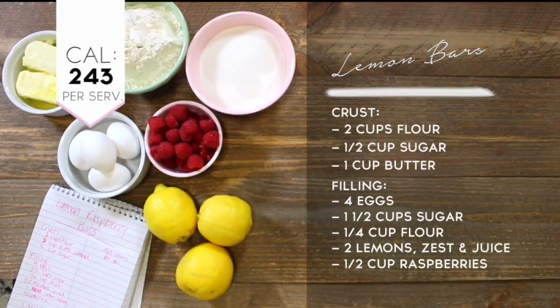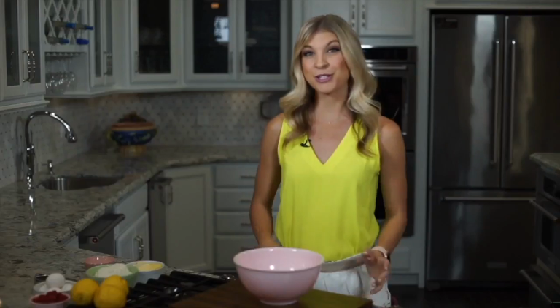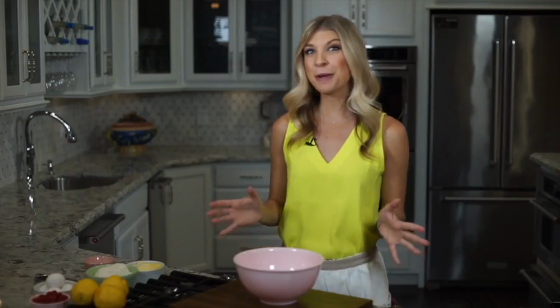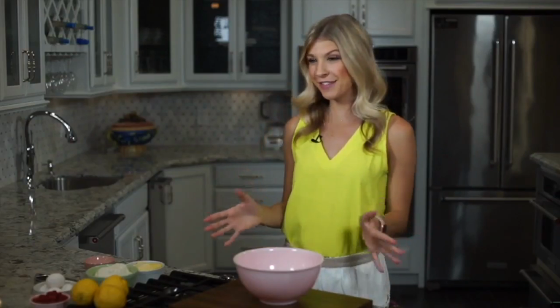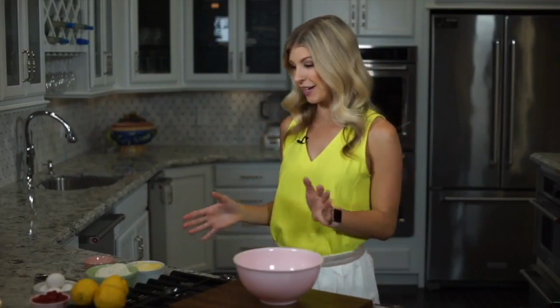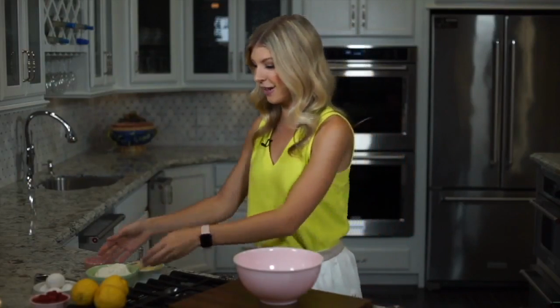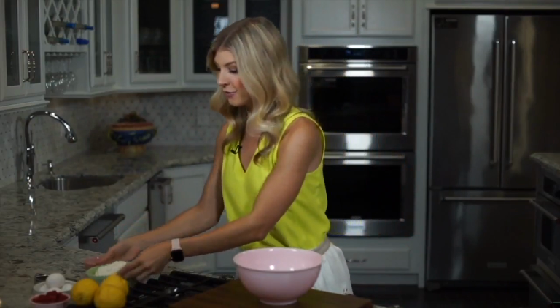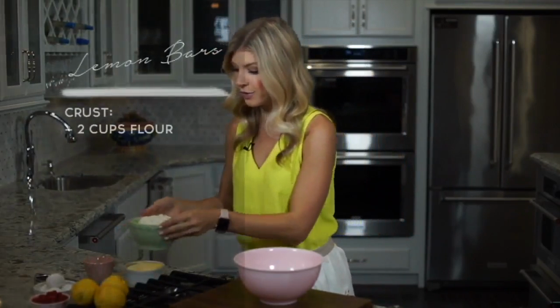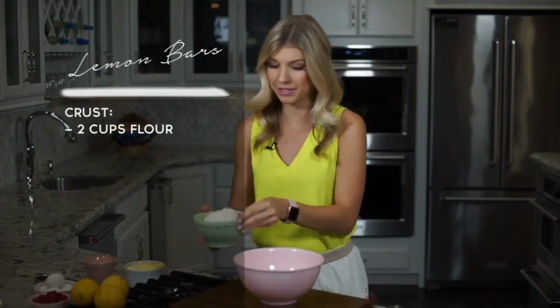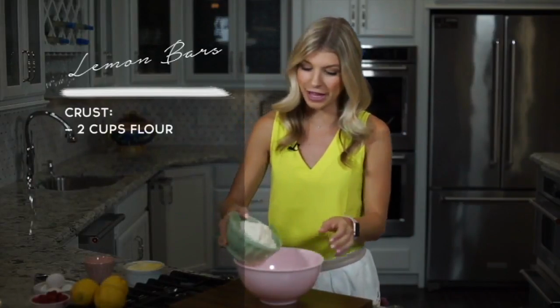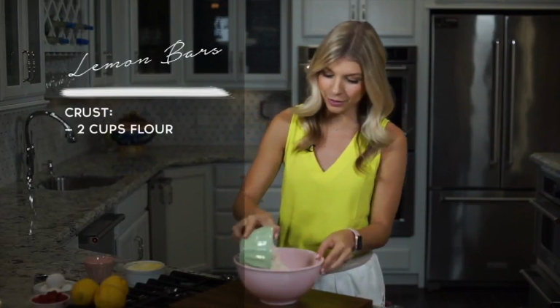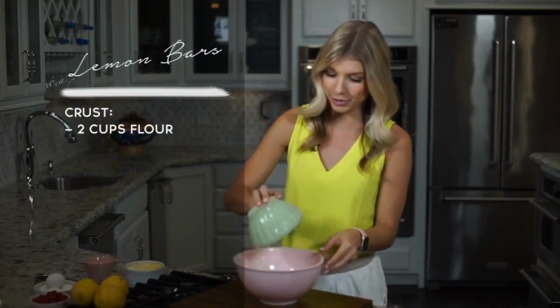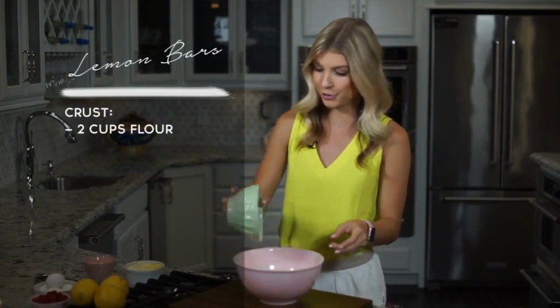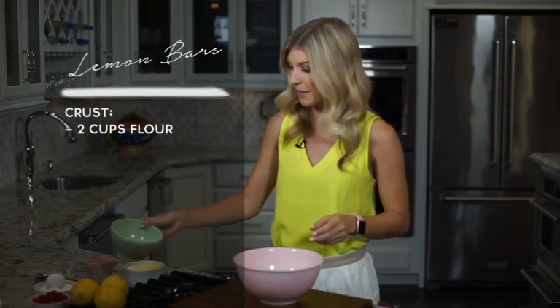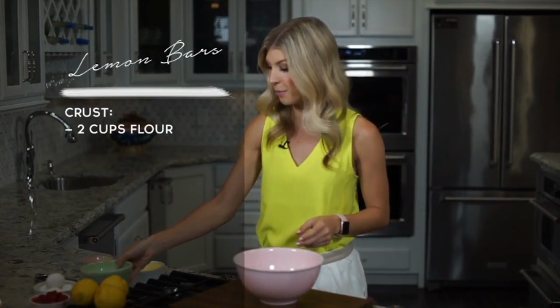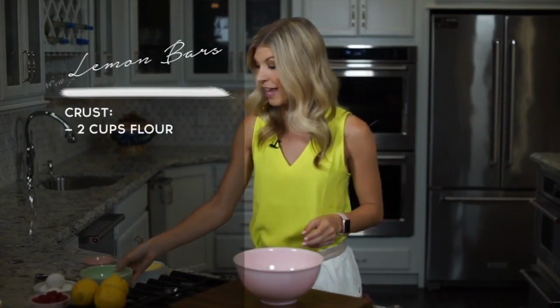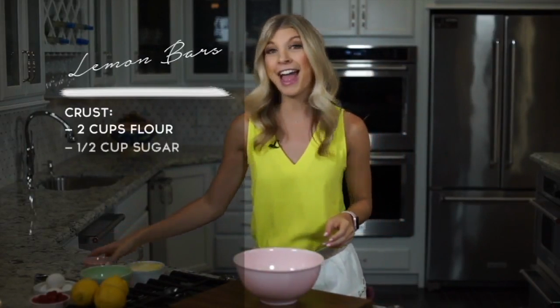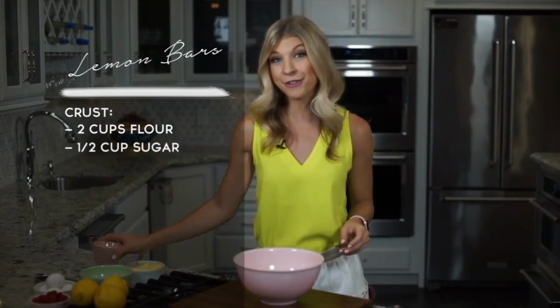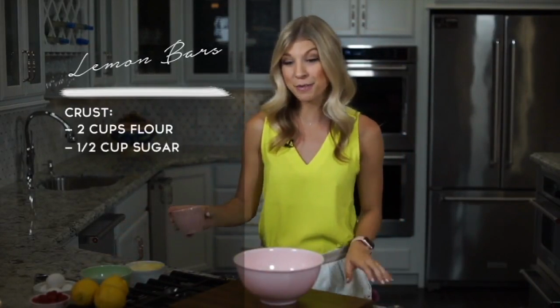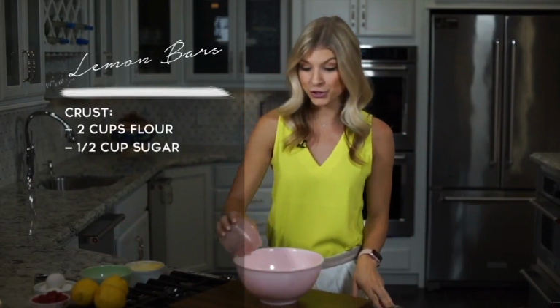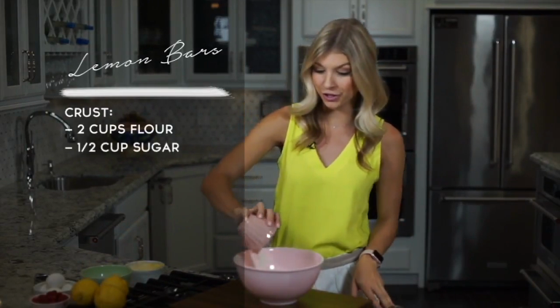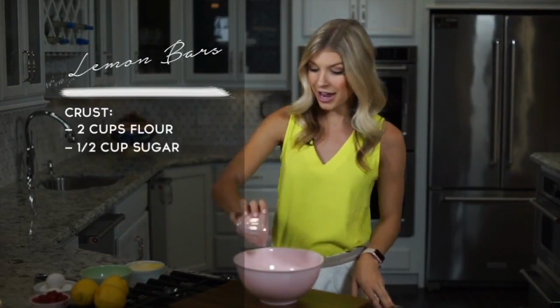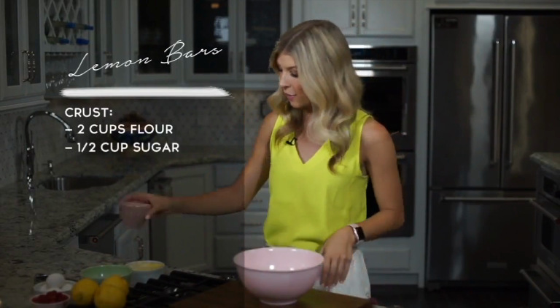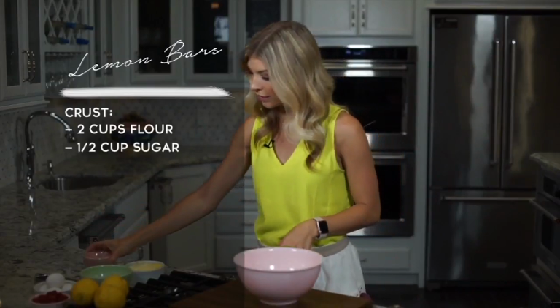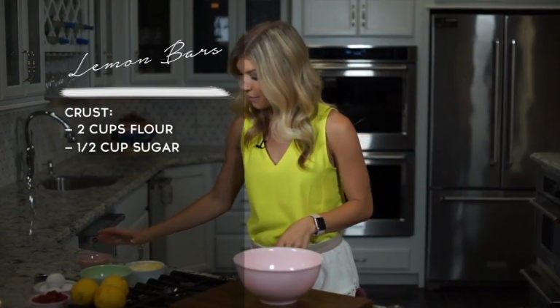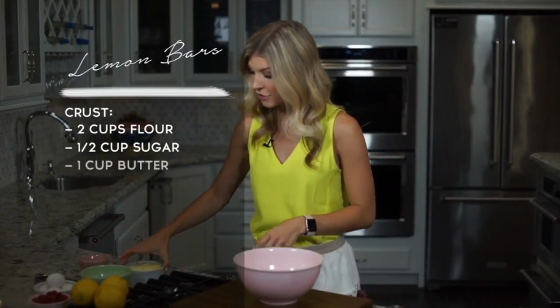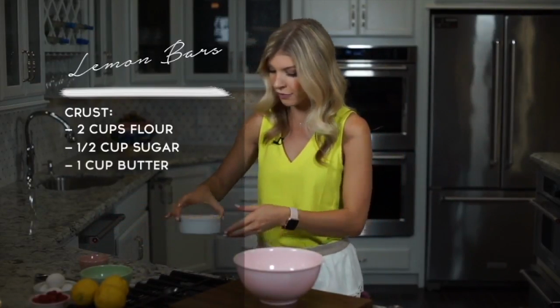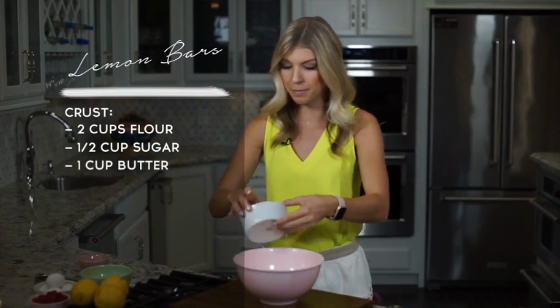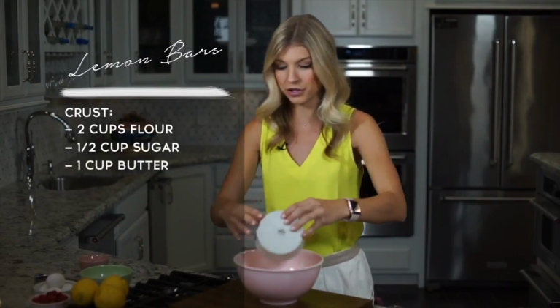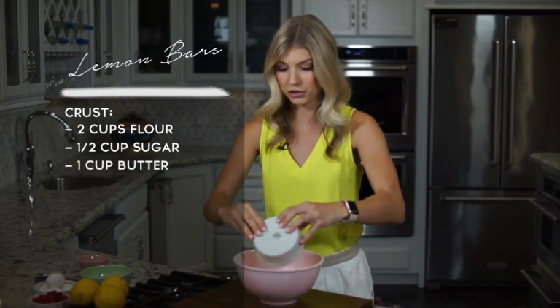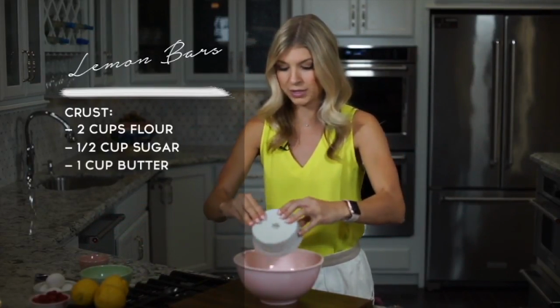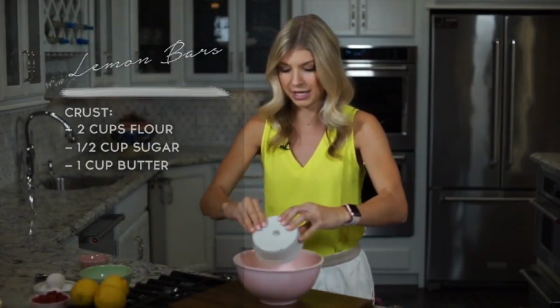We're going to start by making the crust. I have two cups of flour that we're going to put into a mixing bowl, a half a cup of sugar, and then one cup of softened butter — that's two sticks.